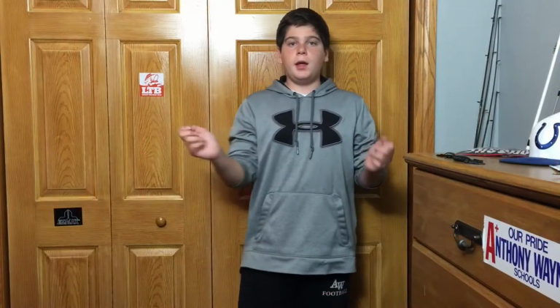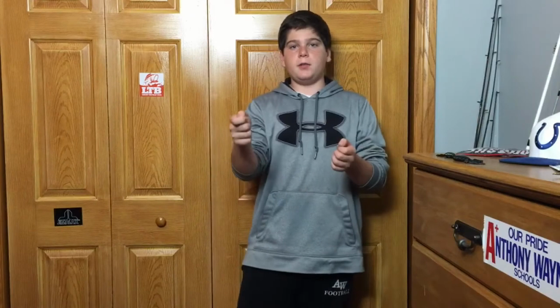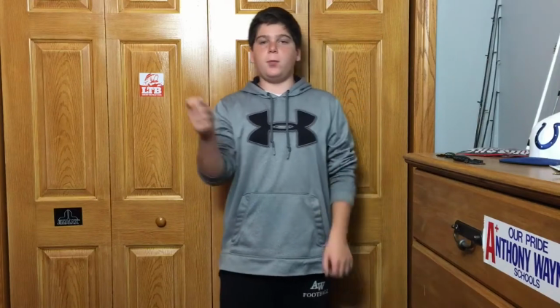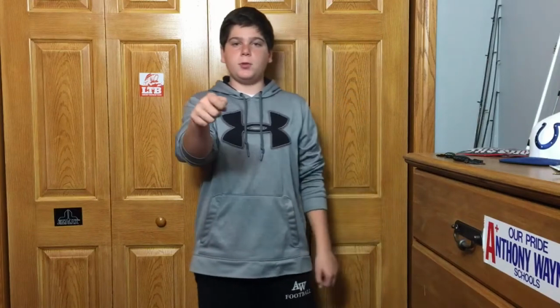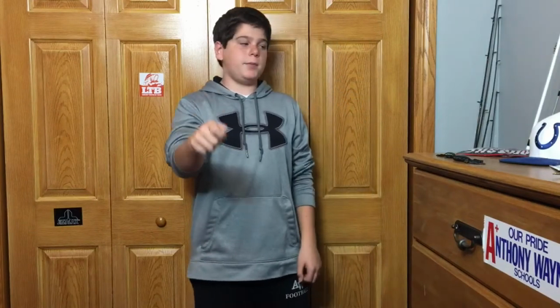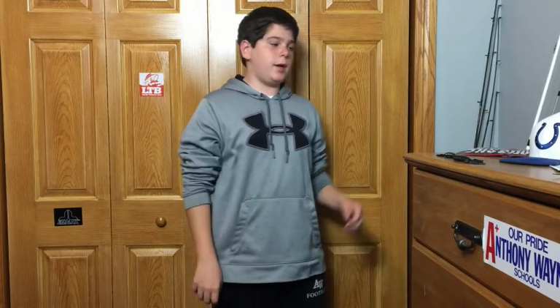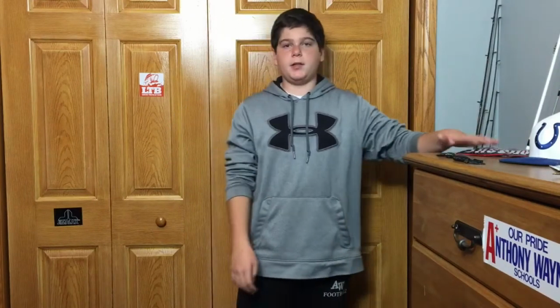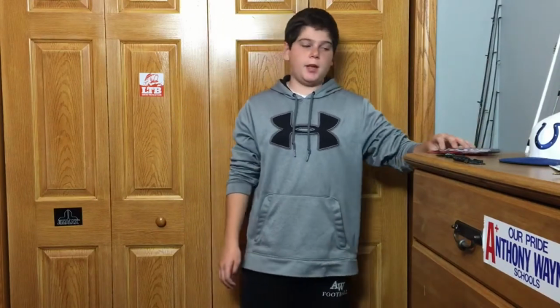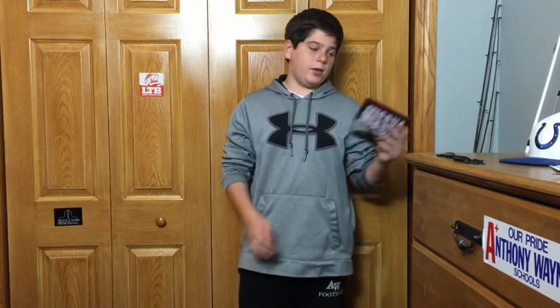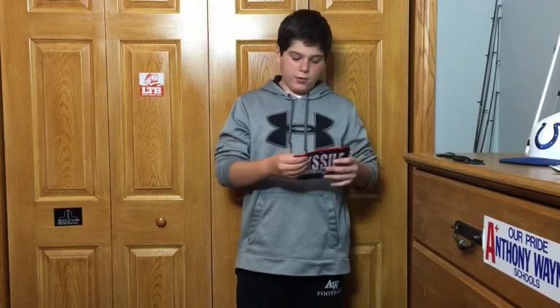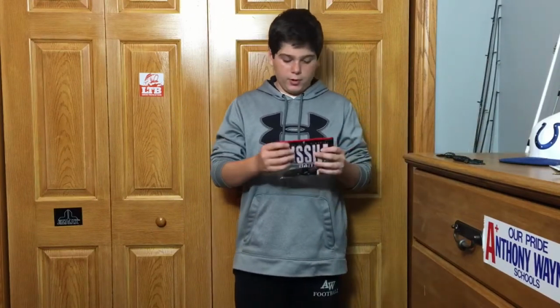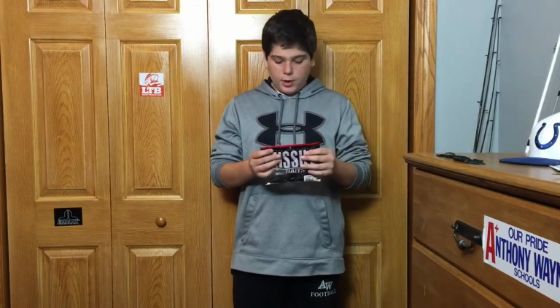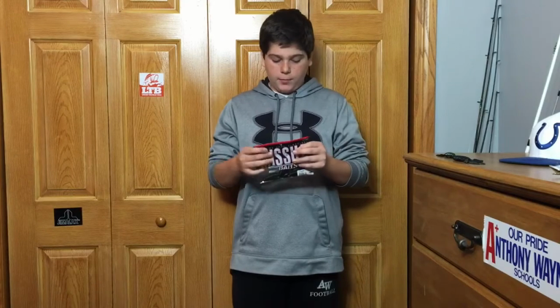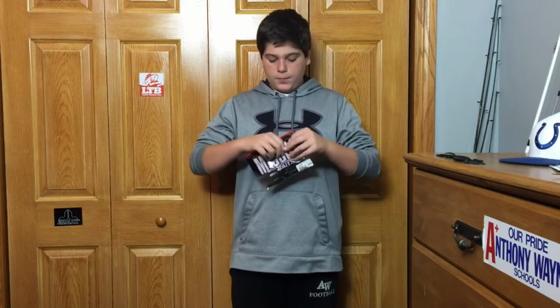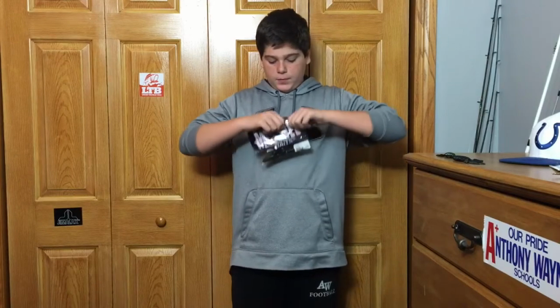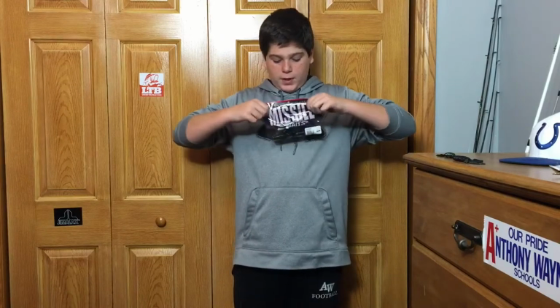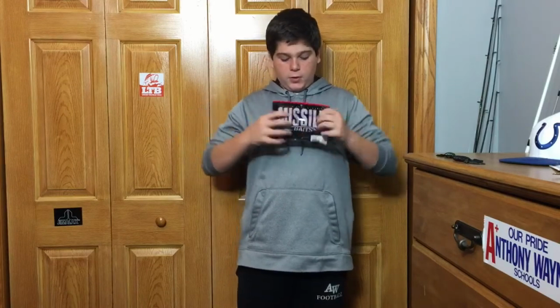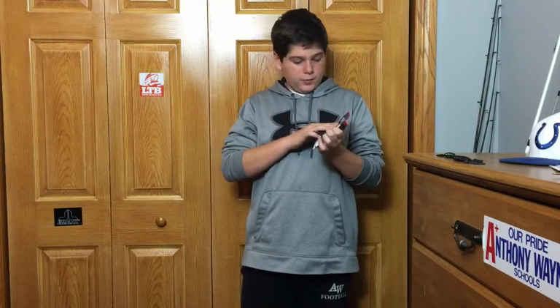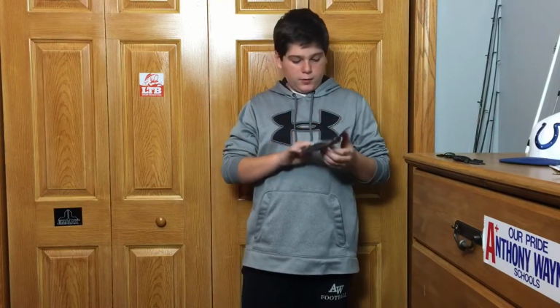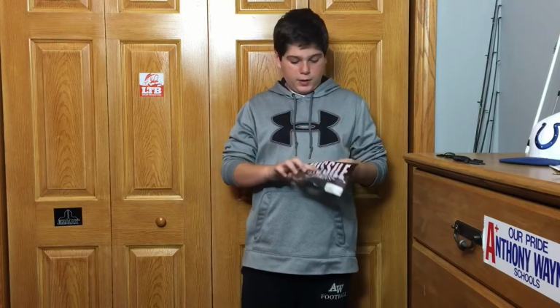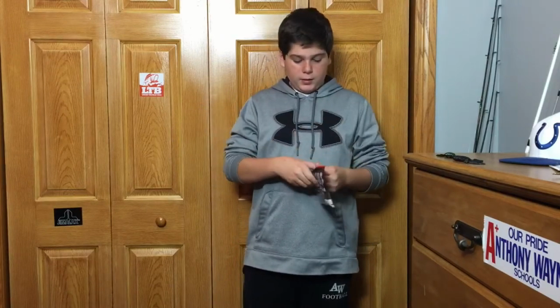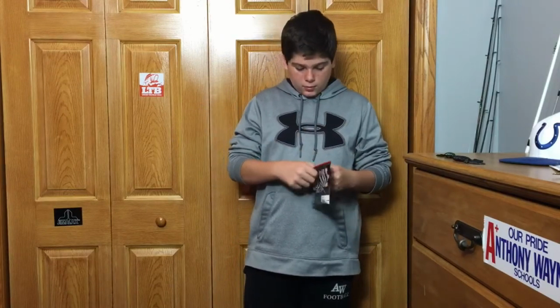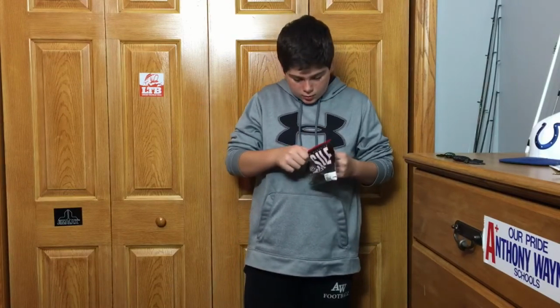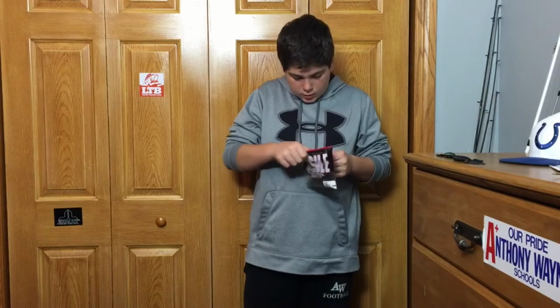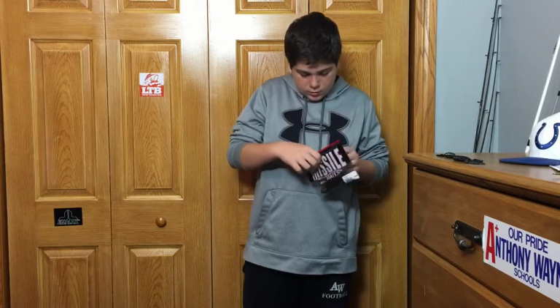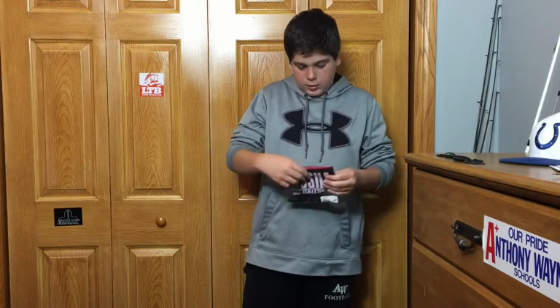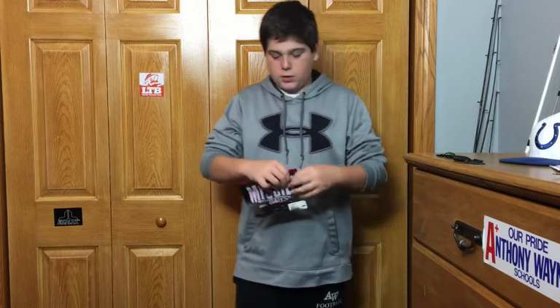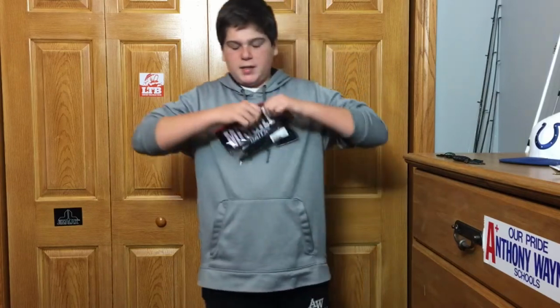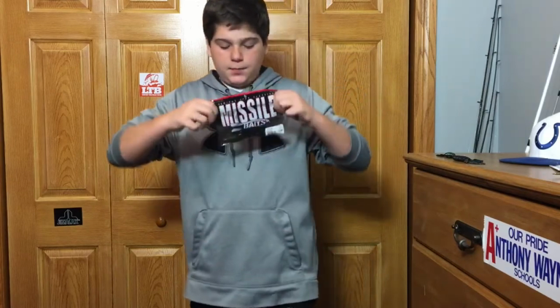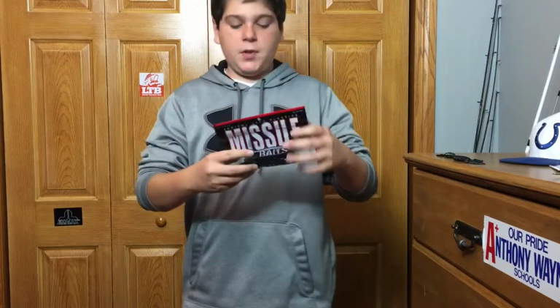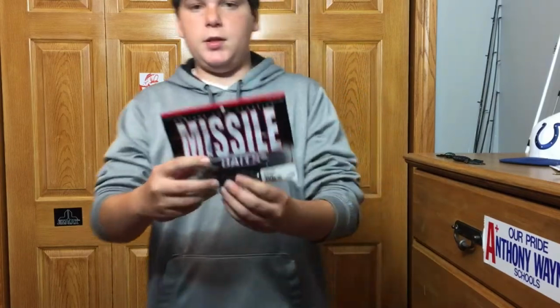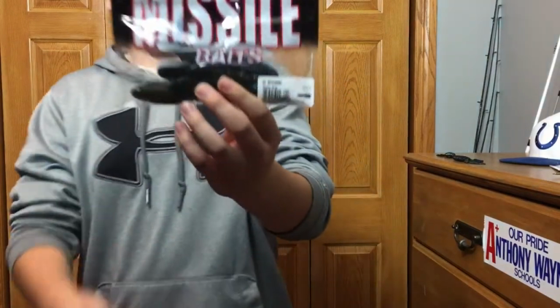Hey guys, what's up? Welcome to another episode of Pond Bassmaster. Today I have another review for you. Today's review is going to be over the Missile Baits D-Bomb.